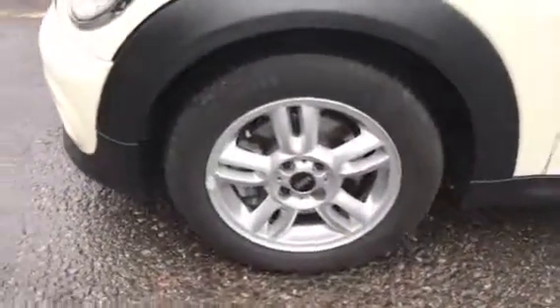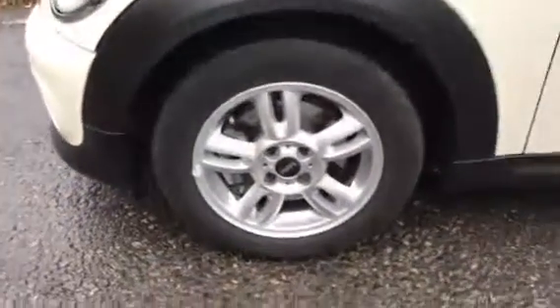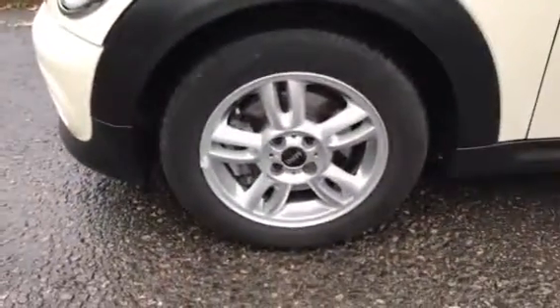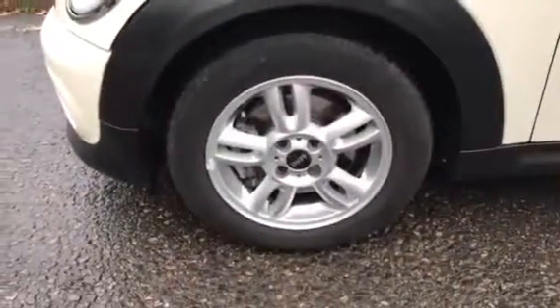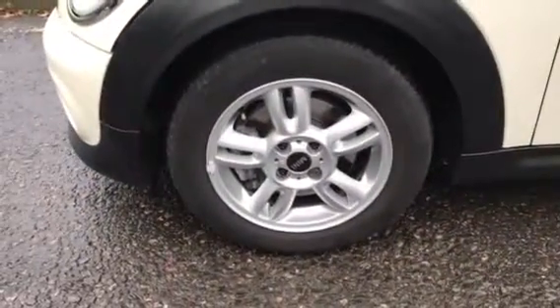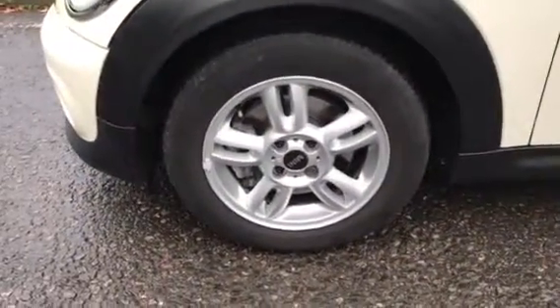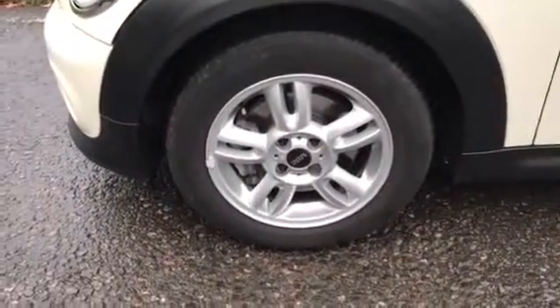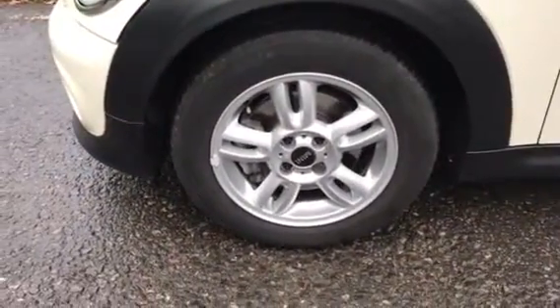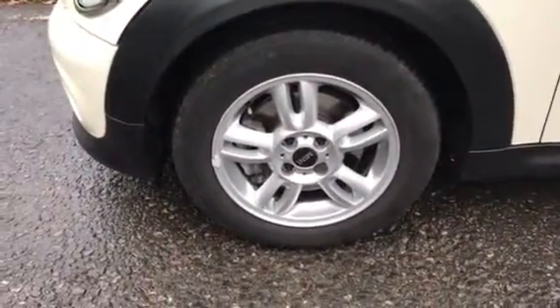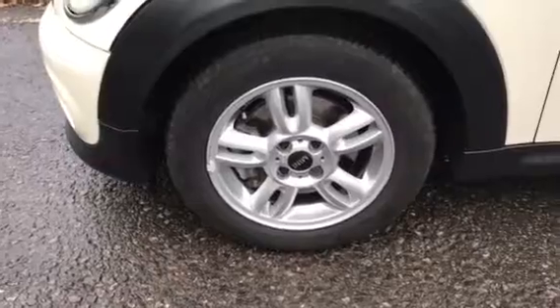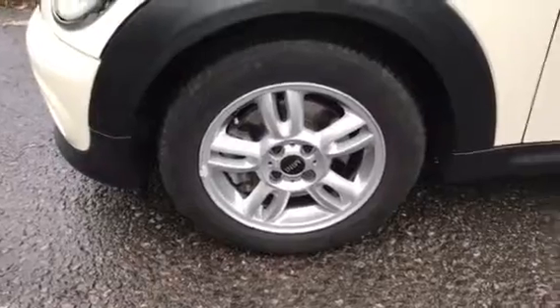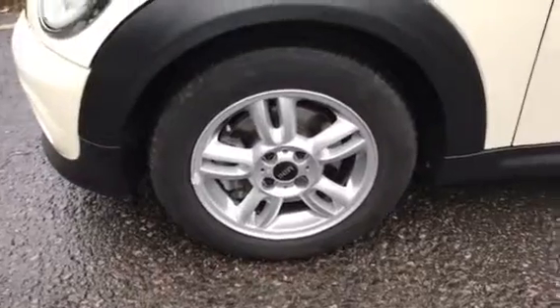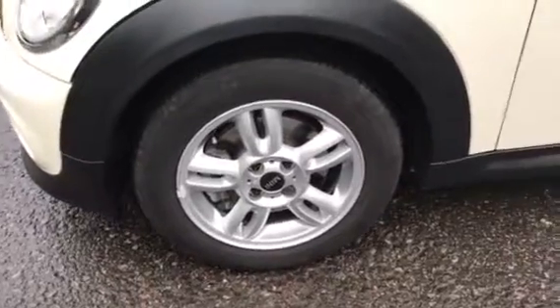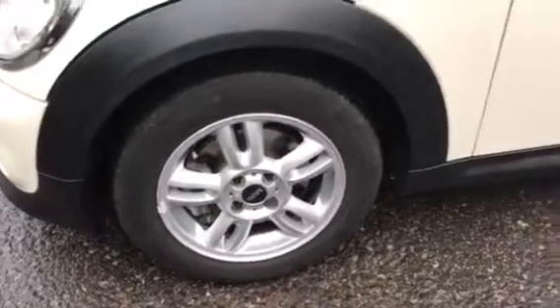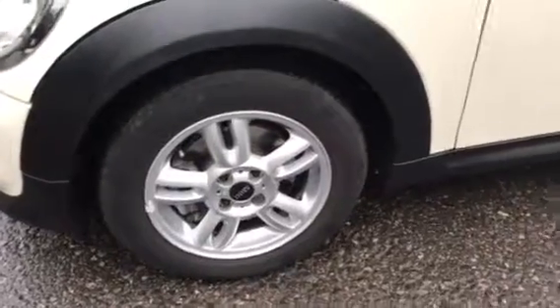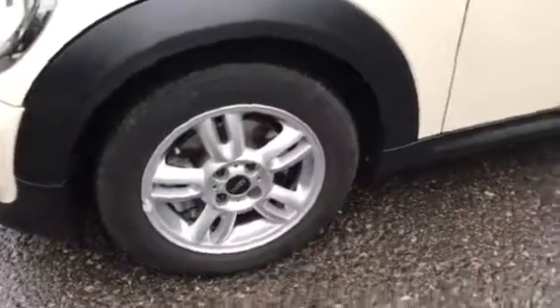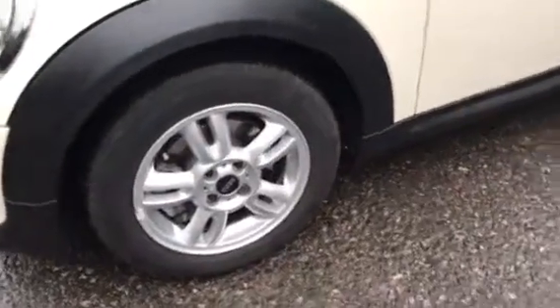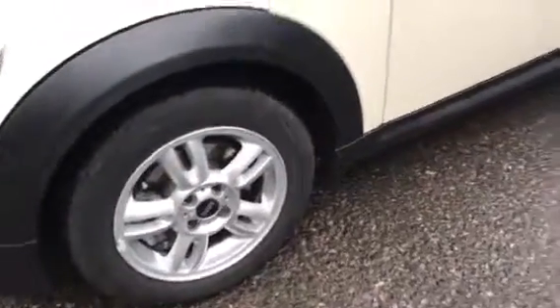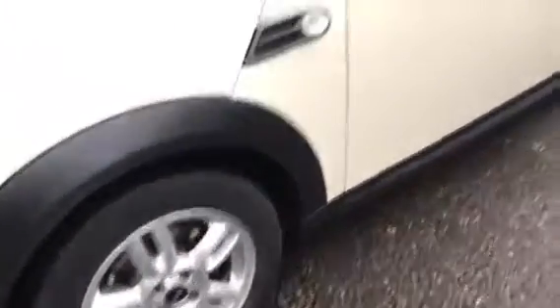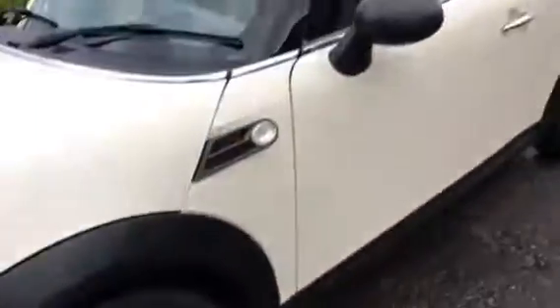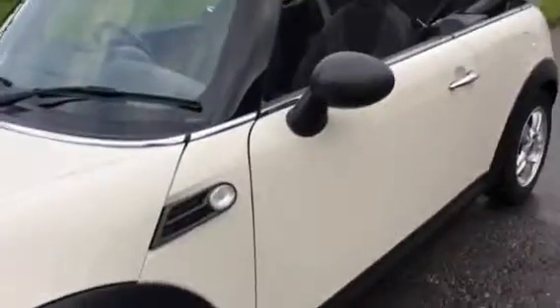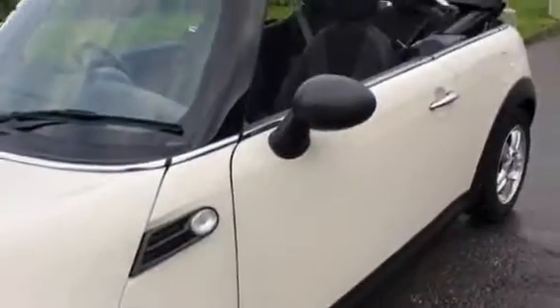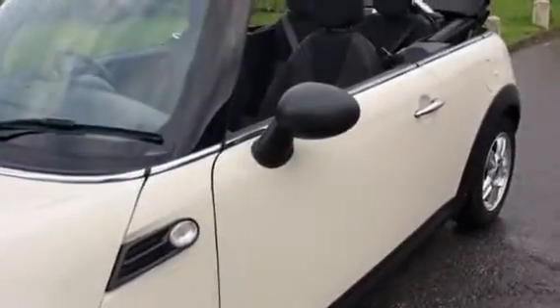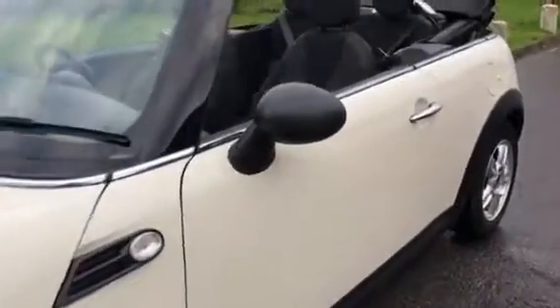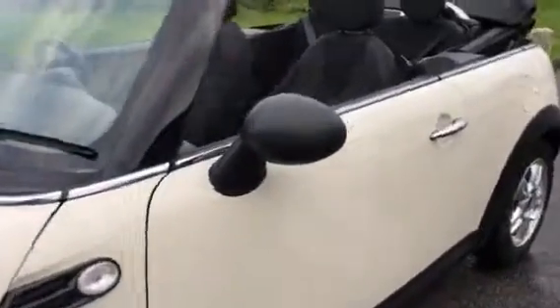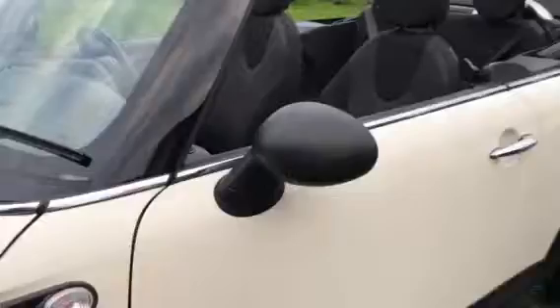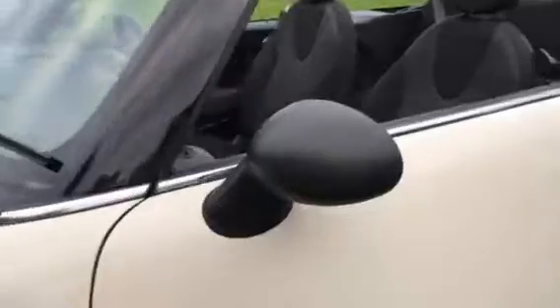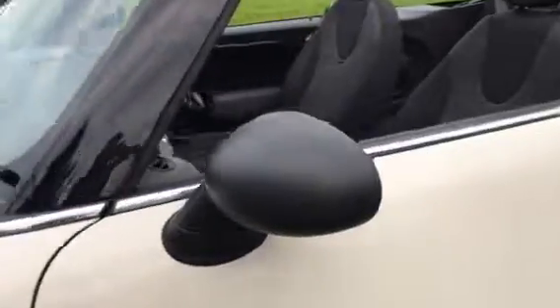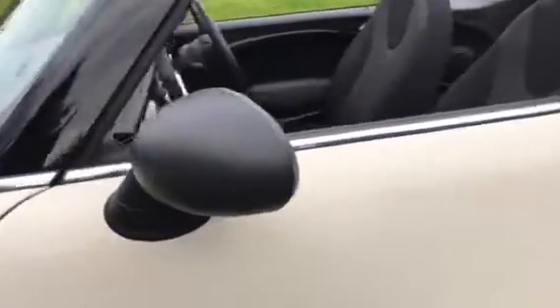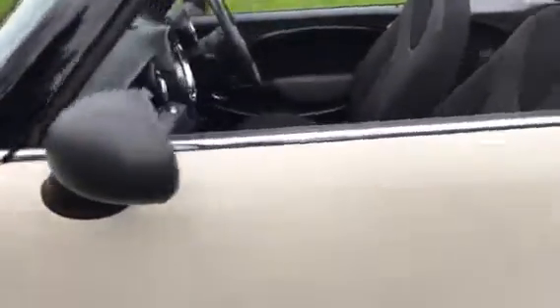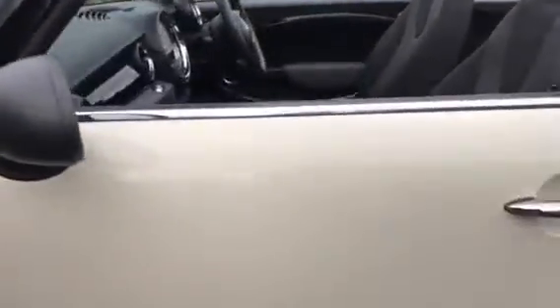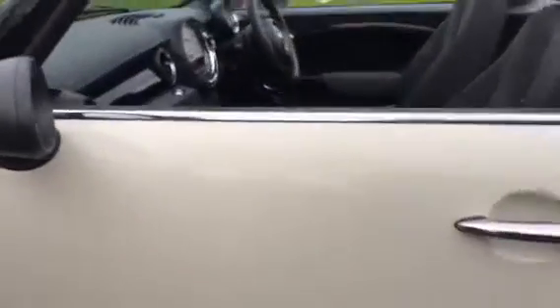She's got 15 inch alloy wheels — they're the prettiest of the alloys they do on Mini Ones, I think. Black wing mirrors to match her hood. I'll put her hood up in a minute.